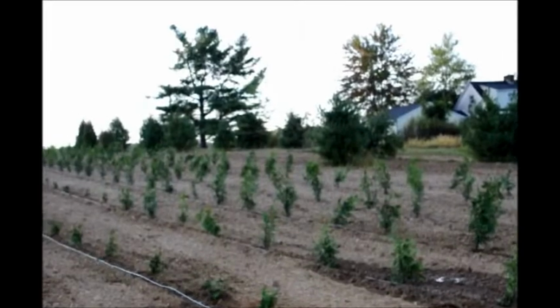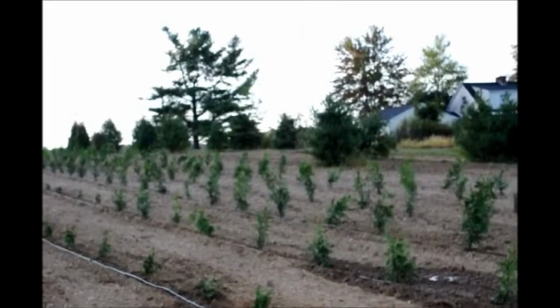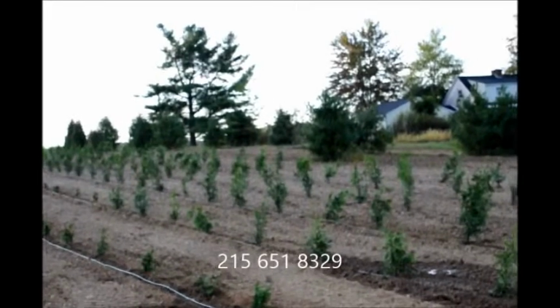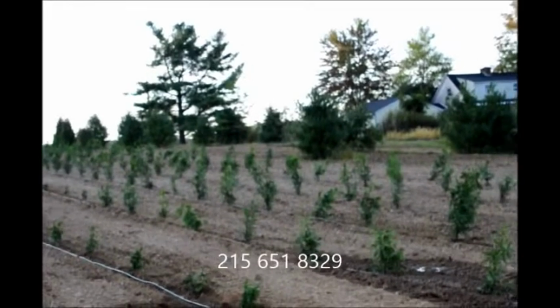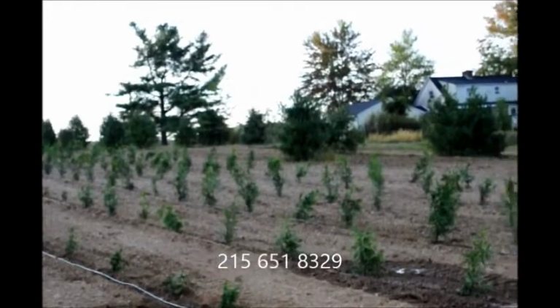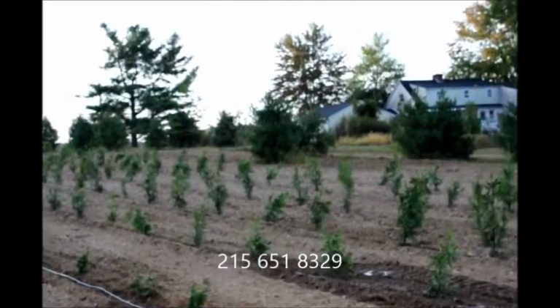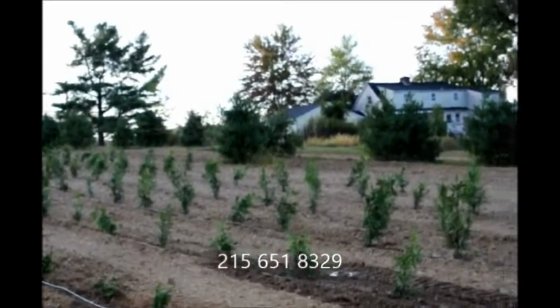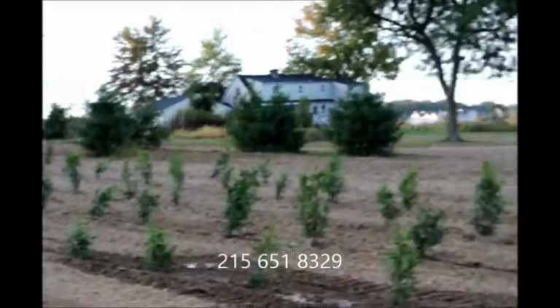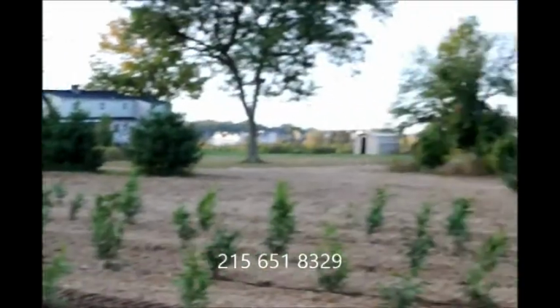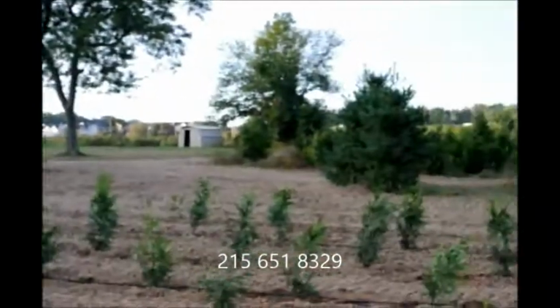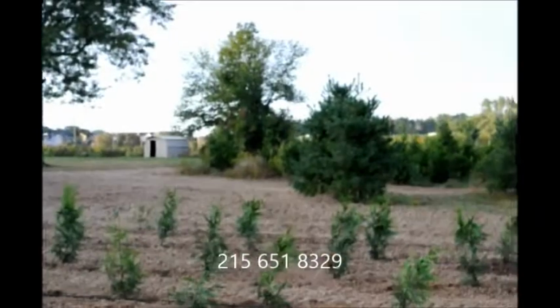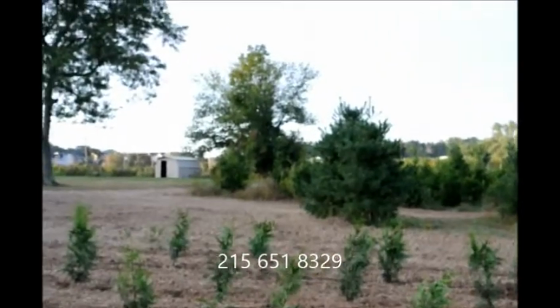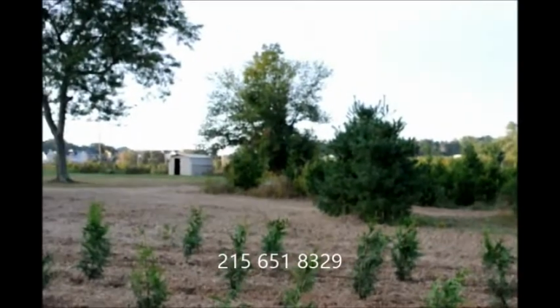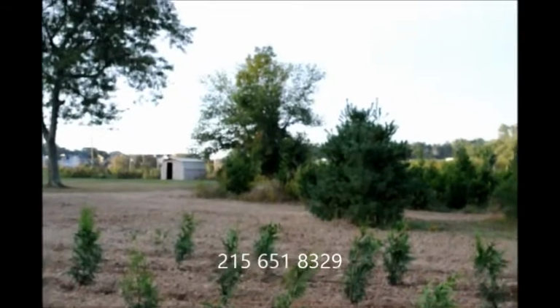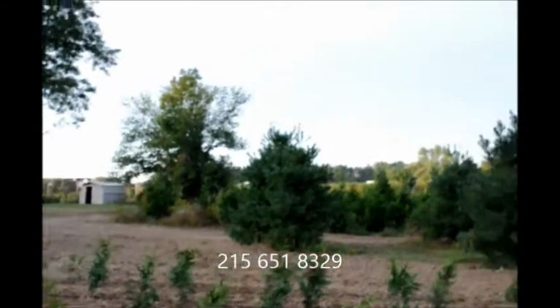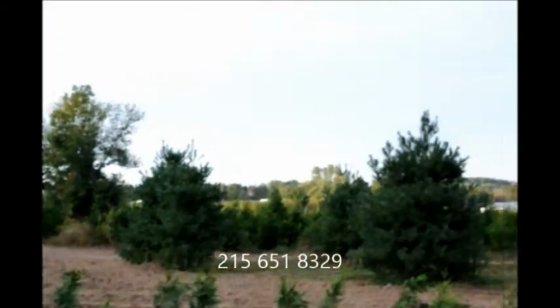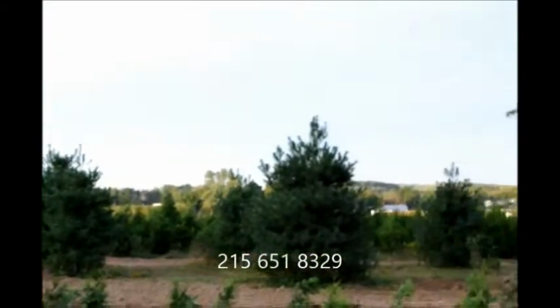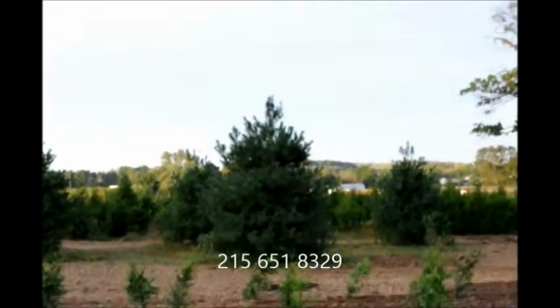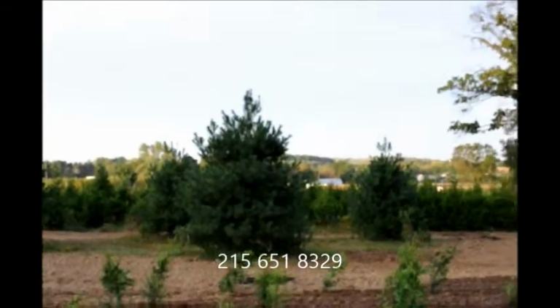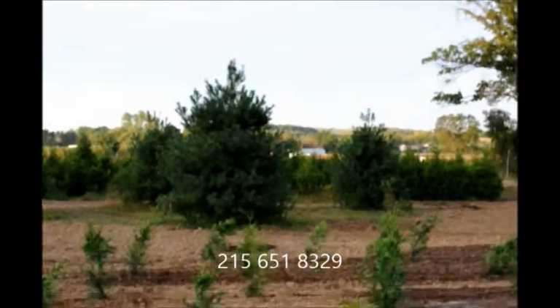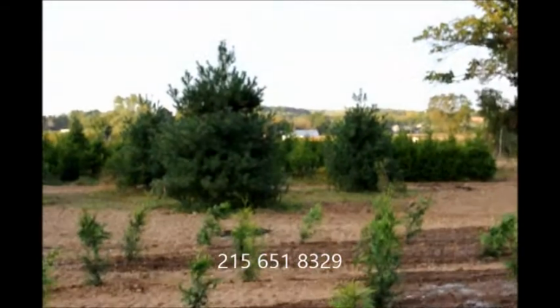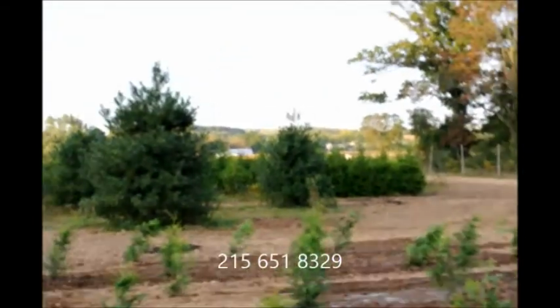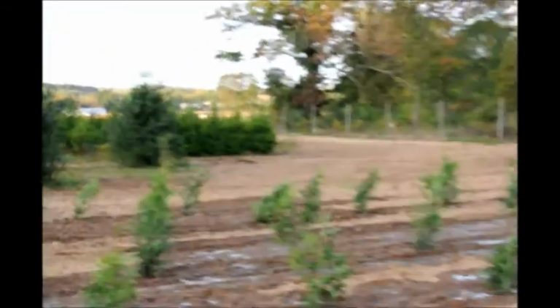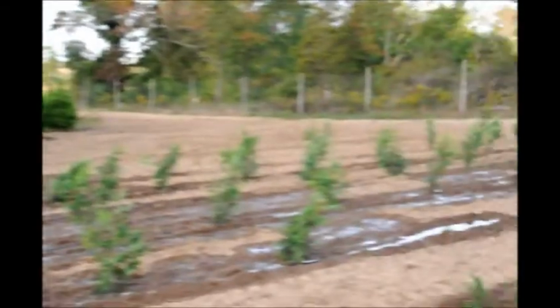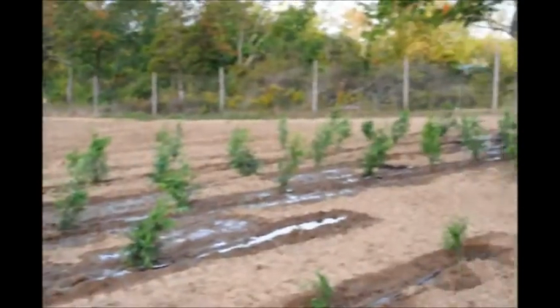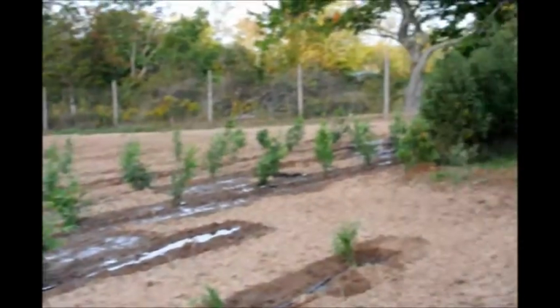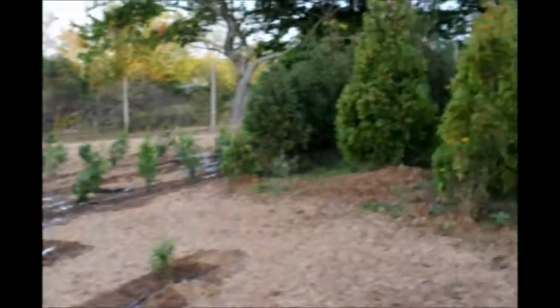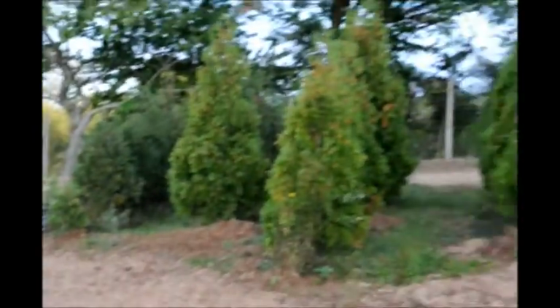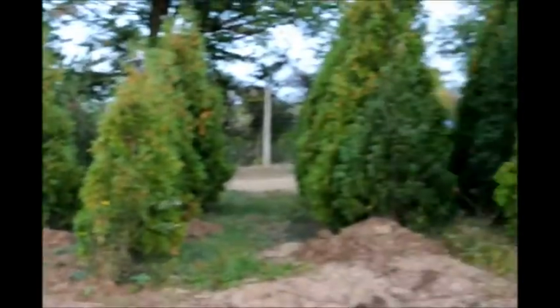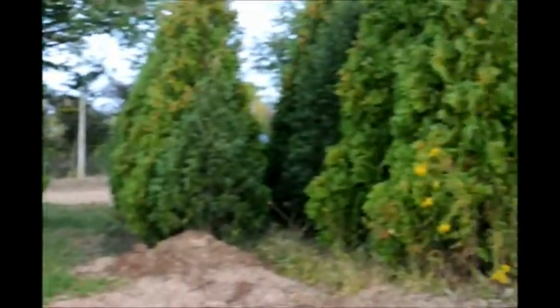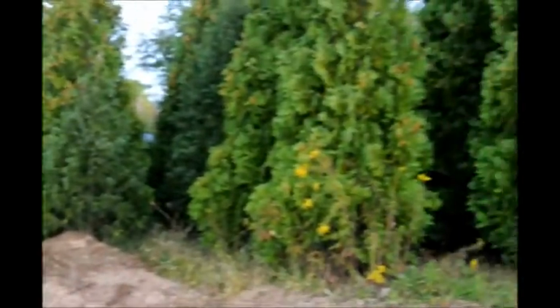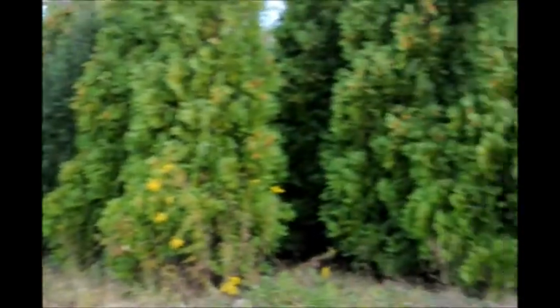Again, give us a call if you need Green Giant Arborvitaes at Highland Hill Farm. We're on Route 313 in Fountainville, PA. Our phone number is 215-651-8329.